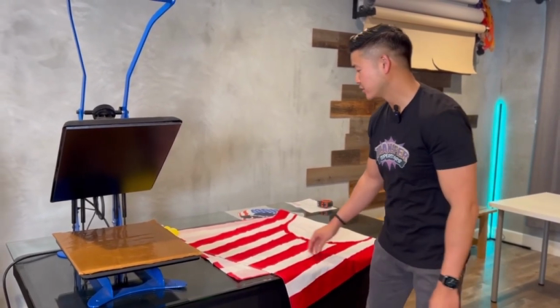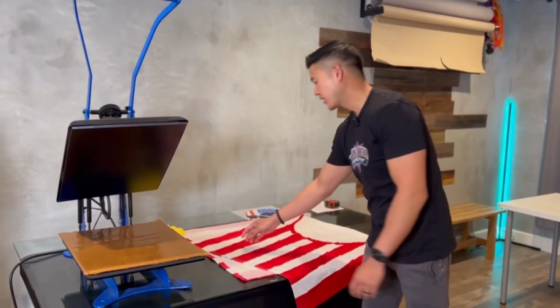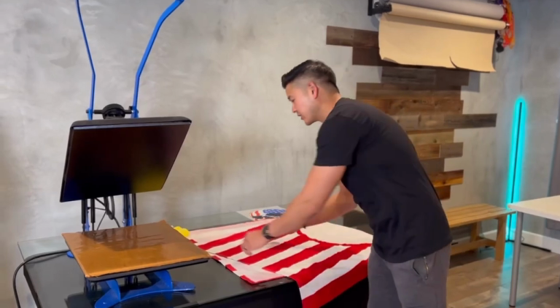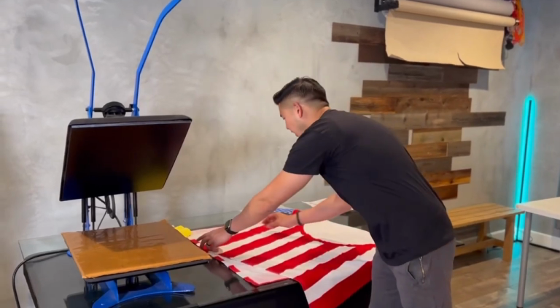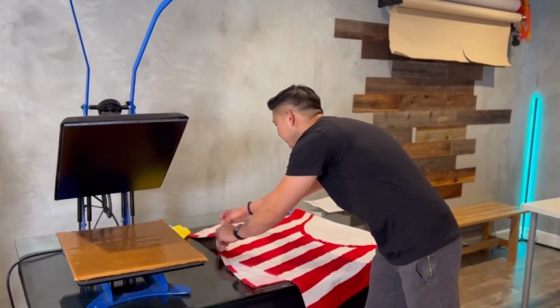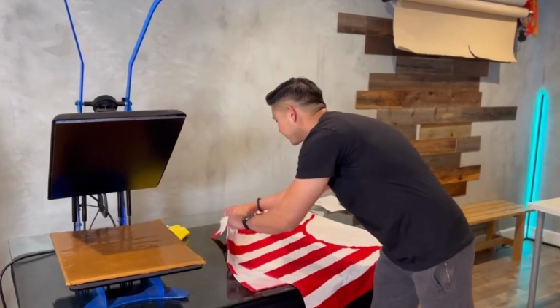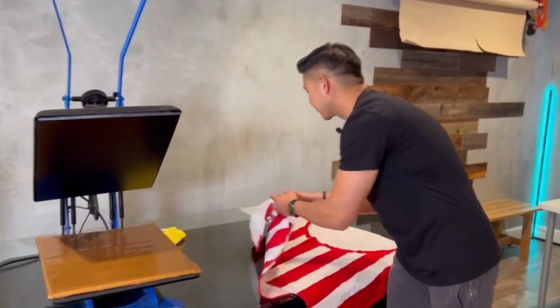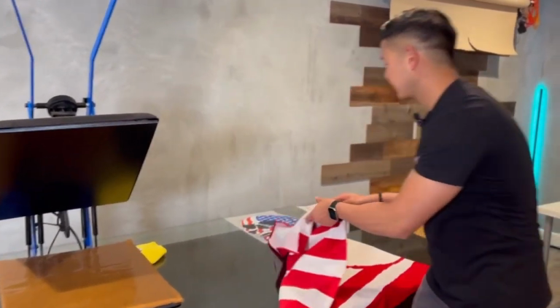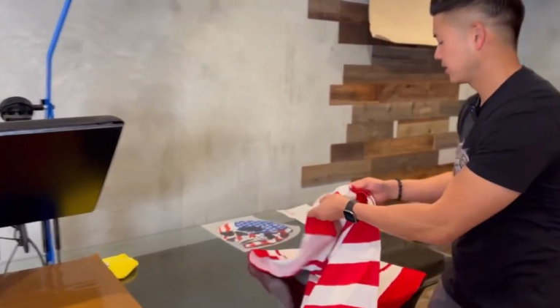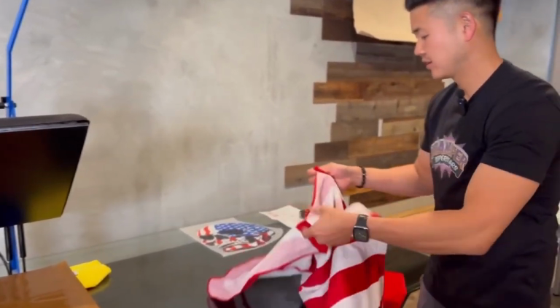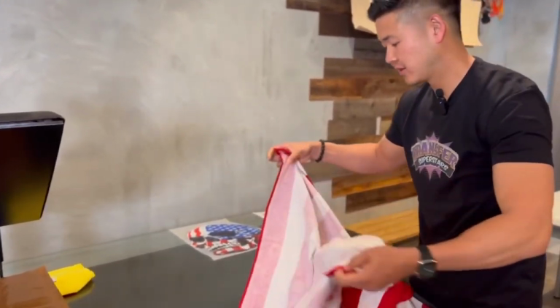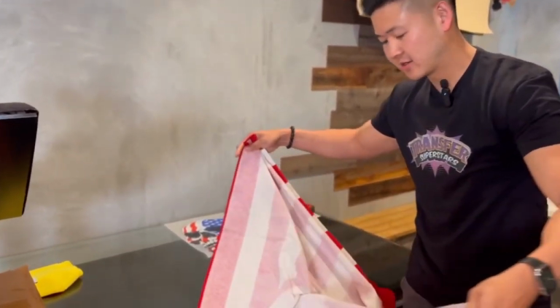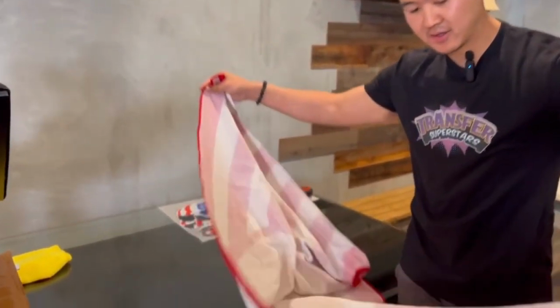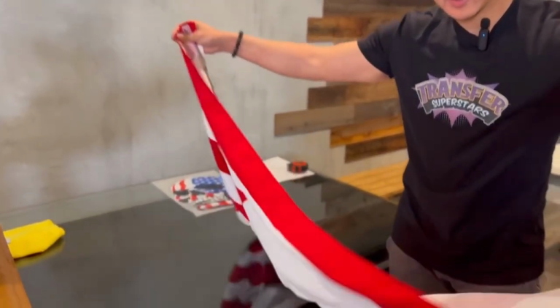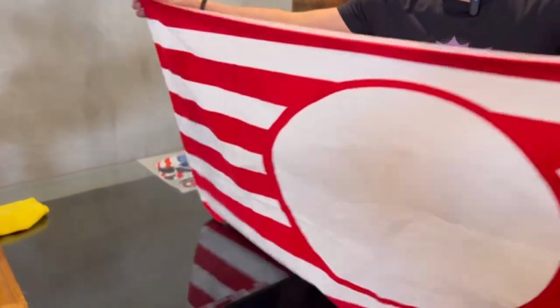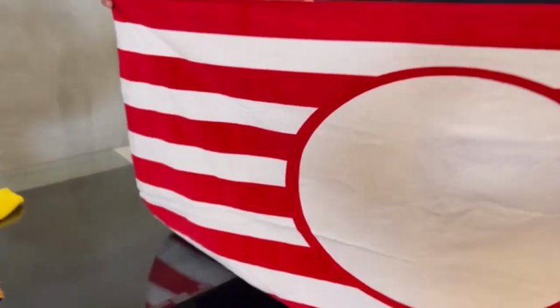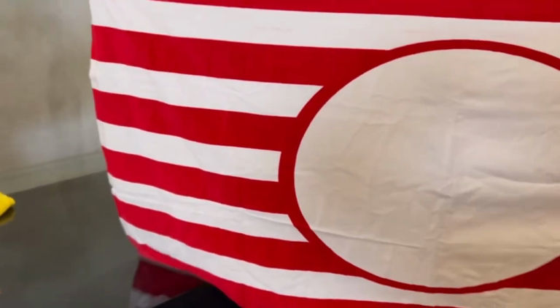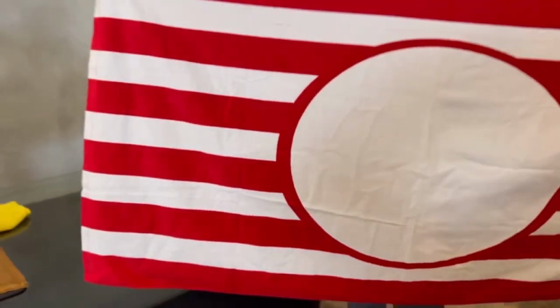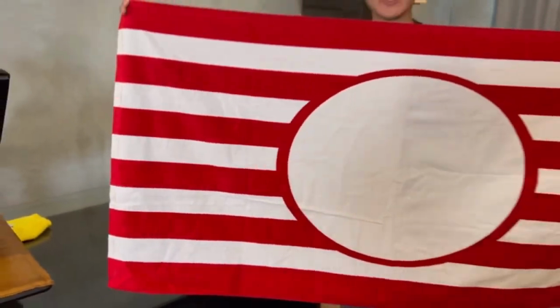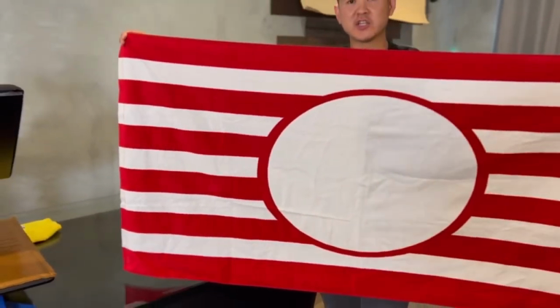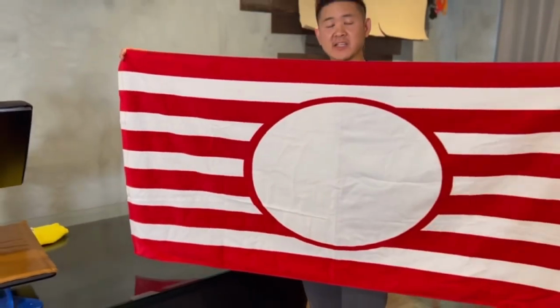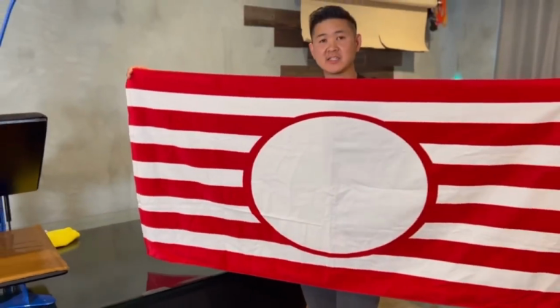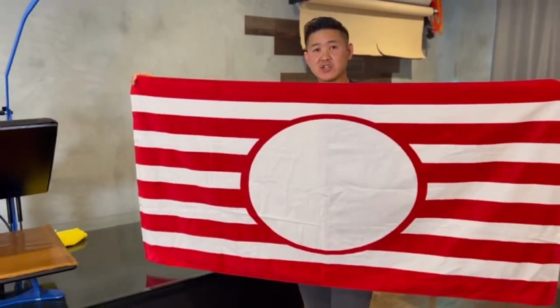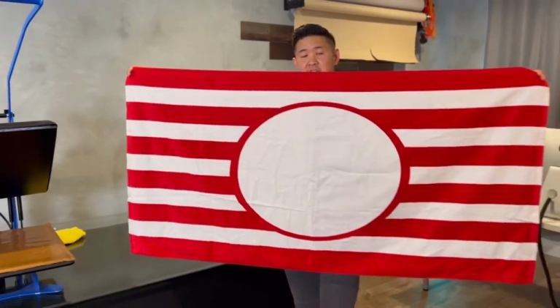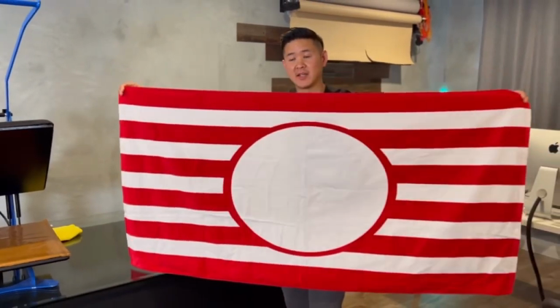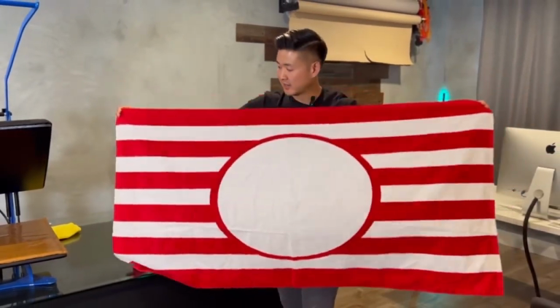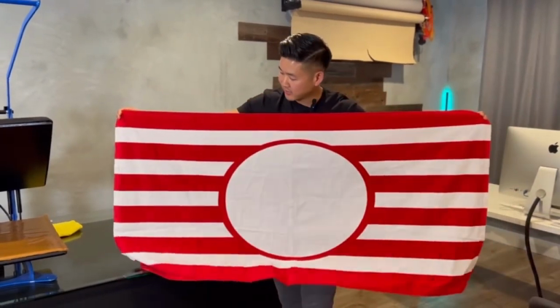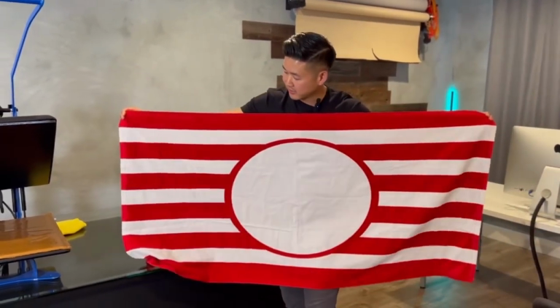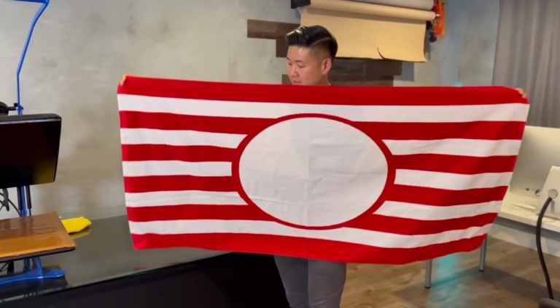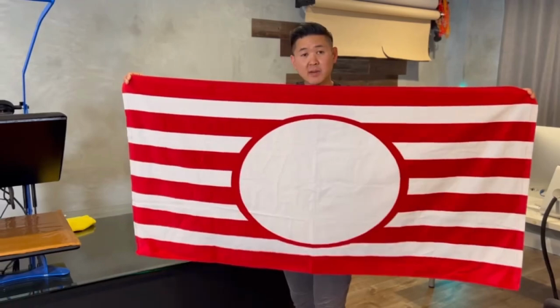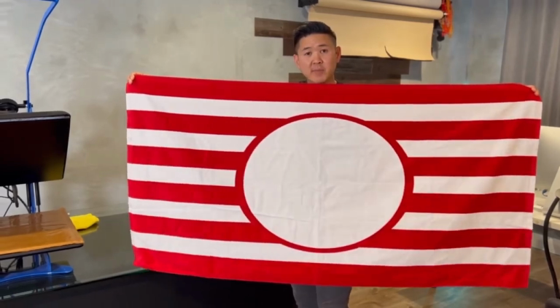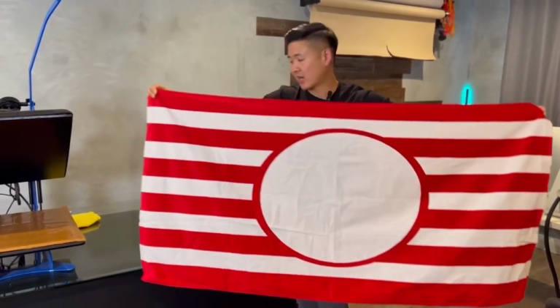So let's take a look at this towel. It is 30 inches by 60 inches in length — a pretty big towel.